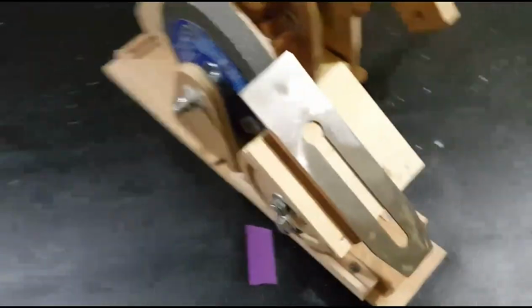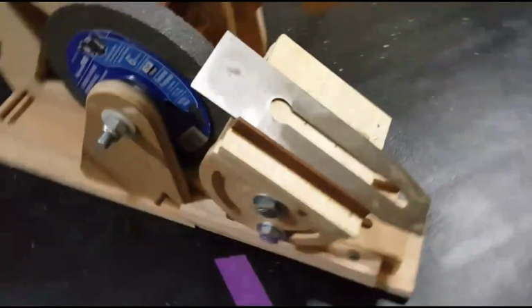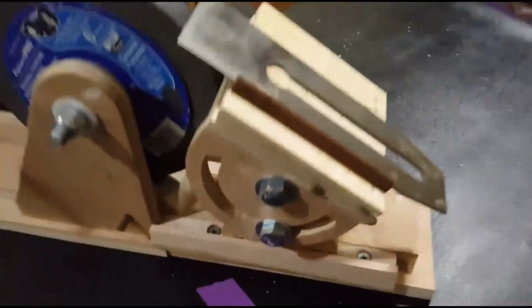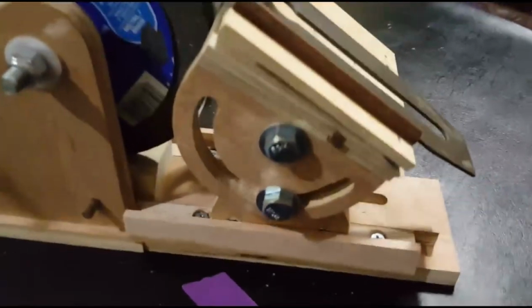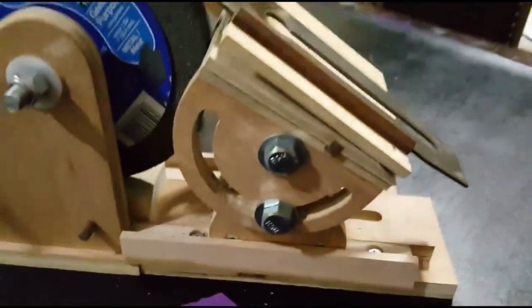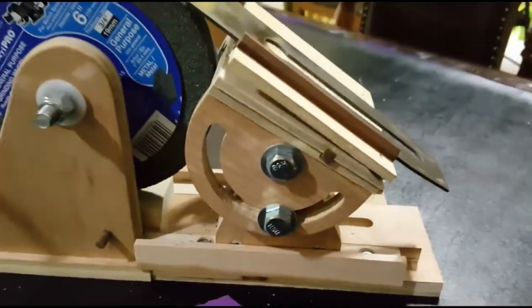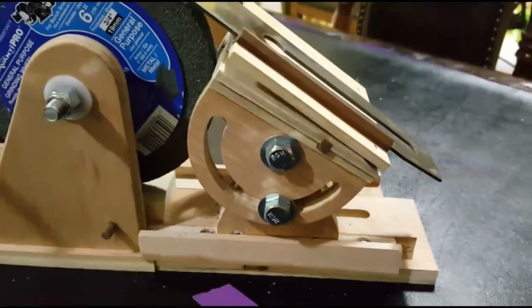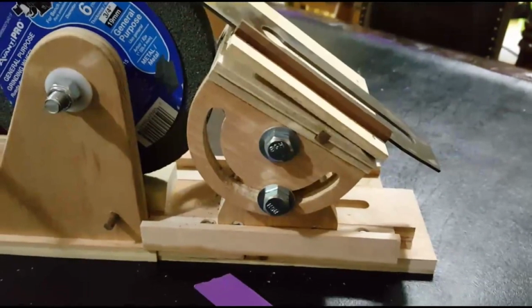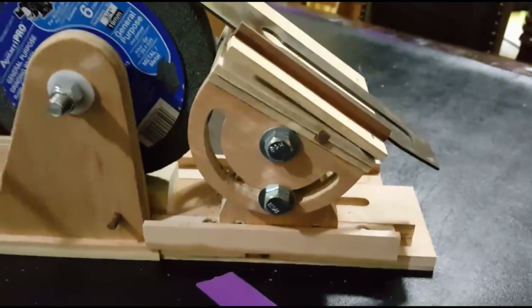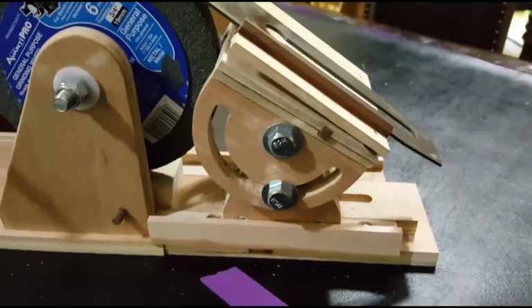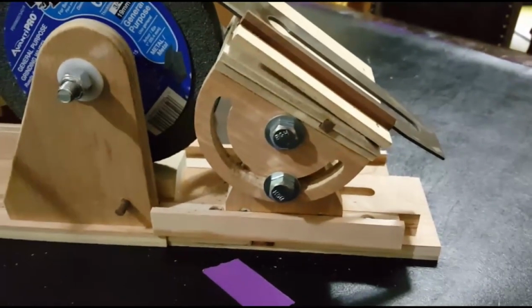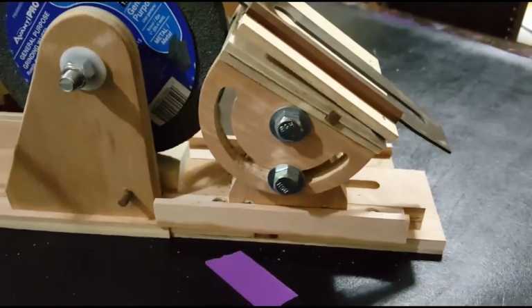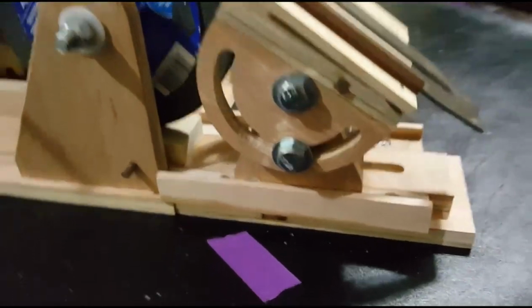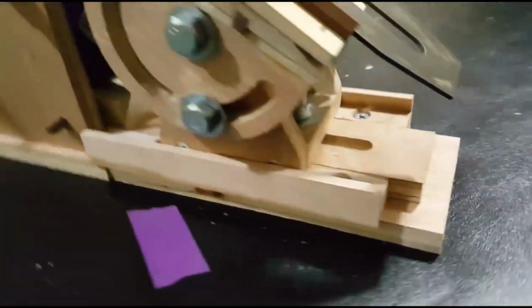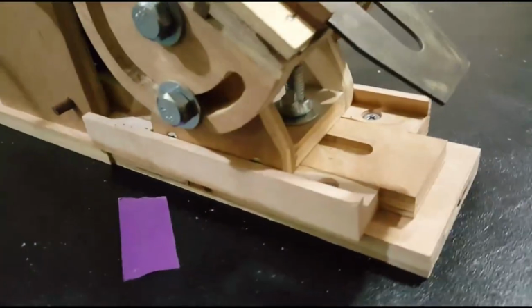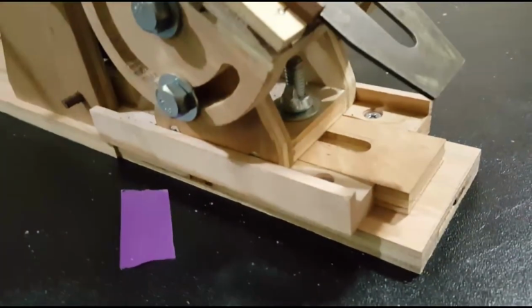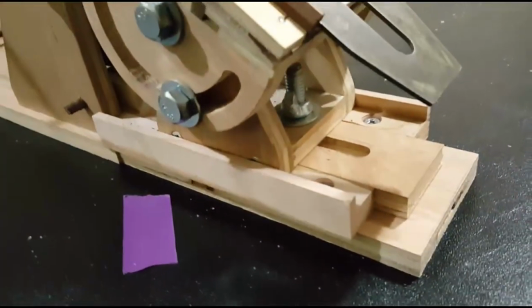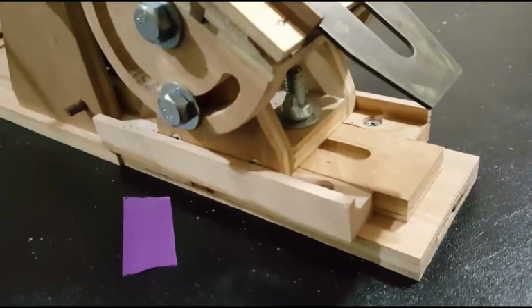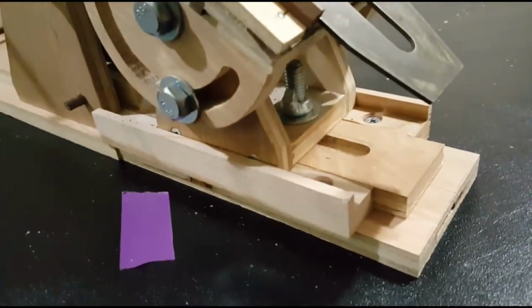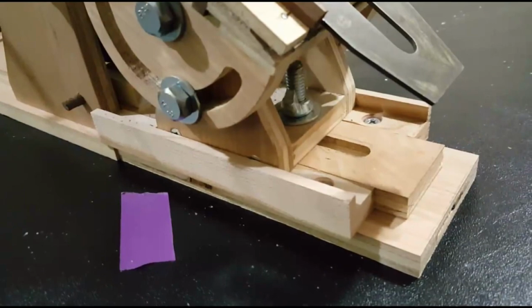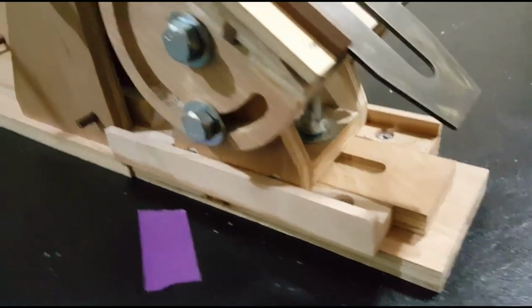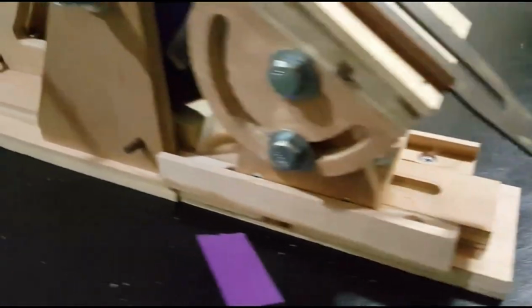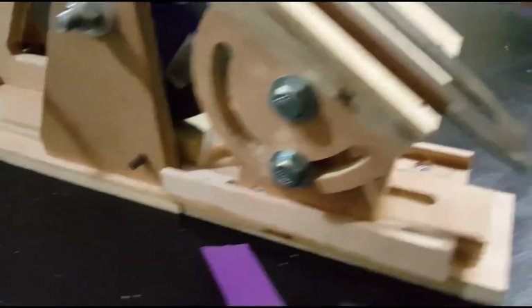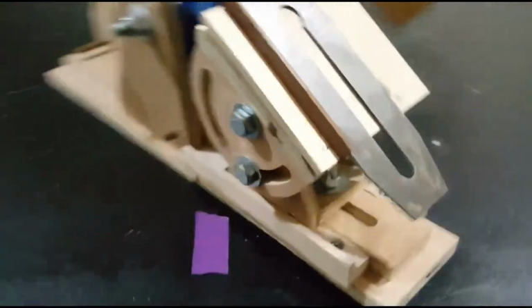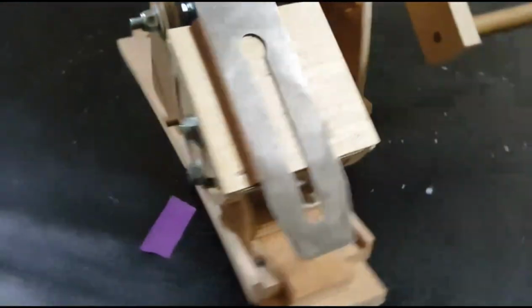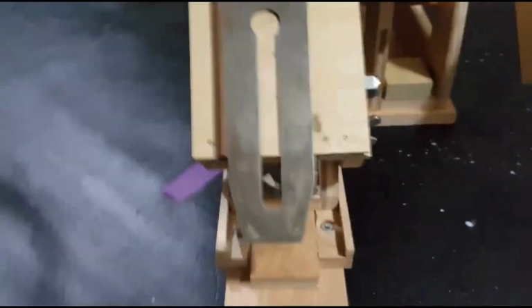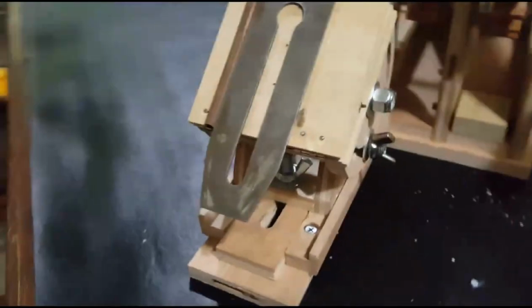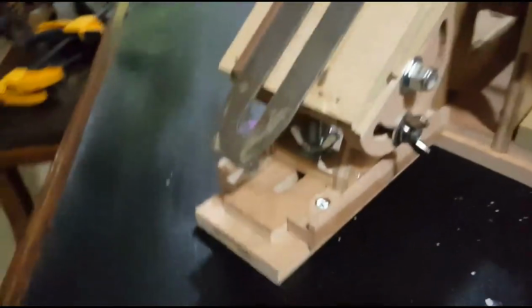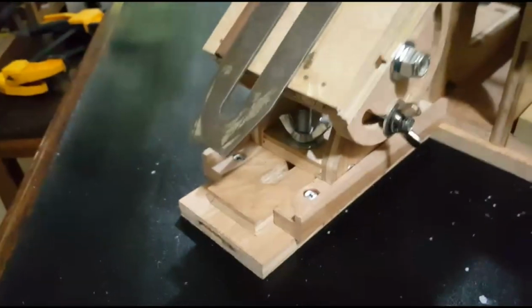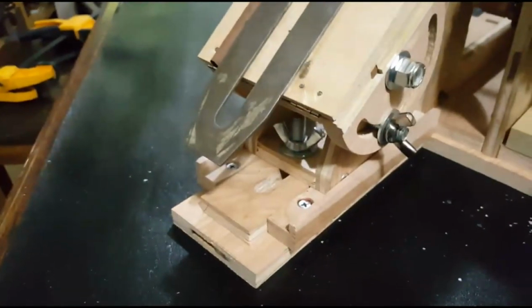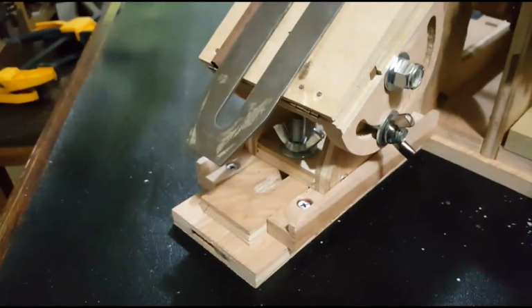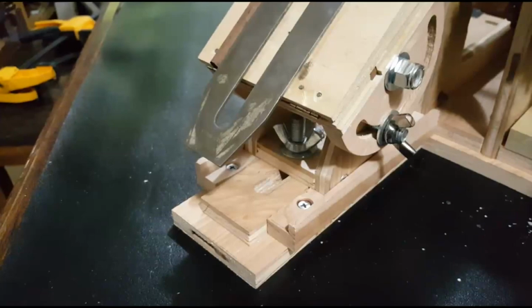There is a tool rest that is adjustable to whatever angle you want, and it slides forward and back on this track here and locks with wing nuts.